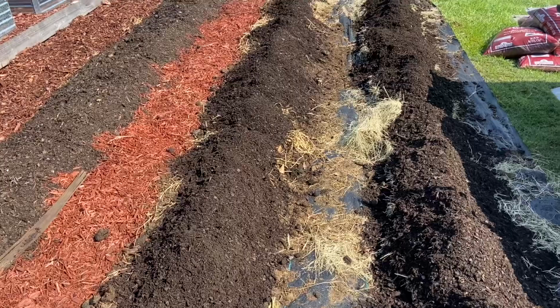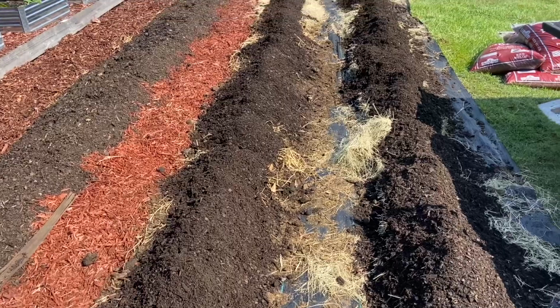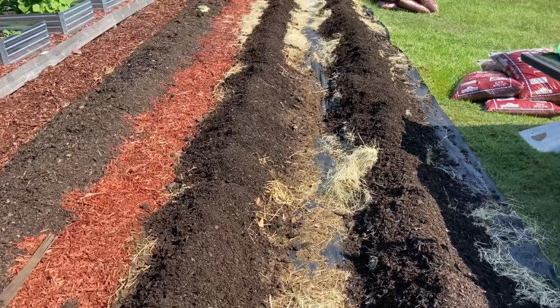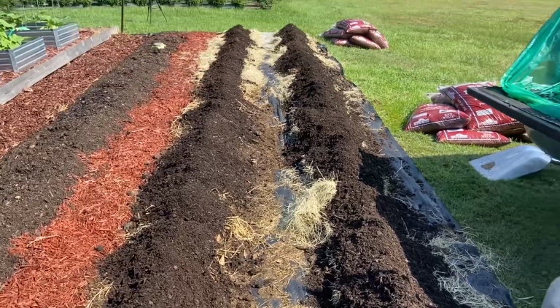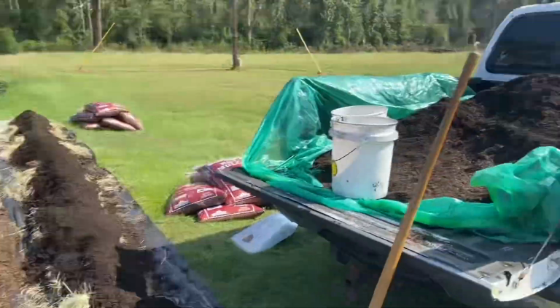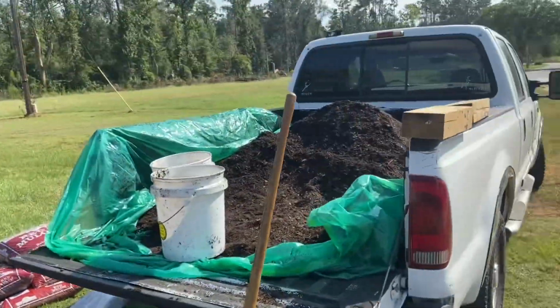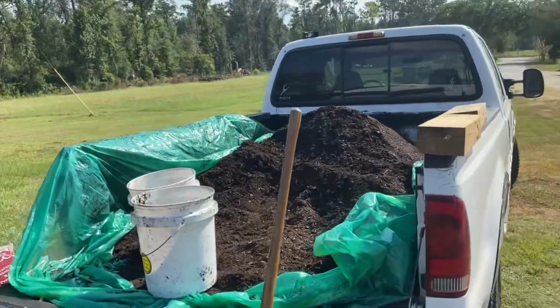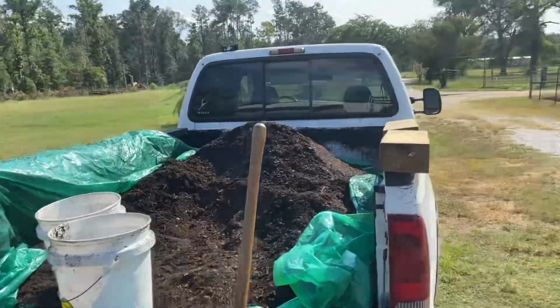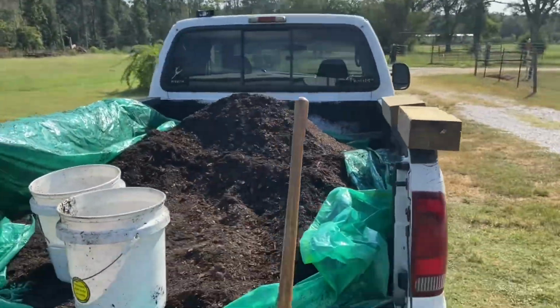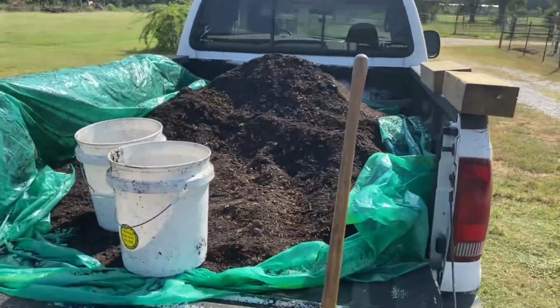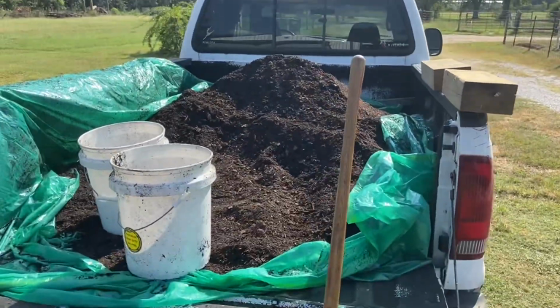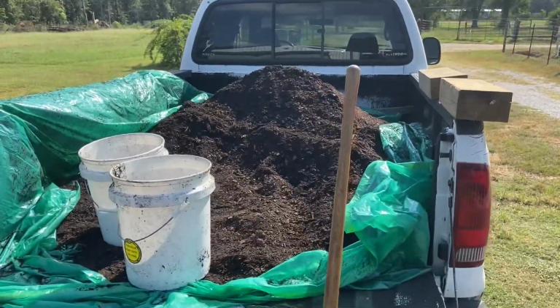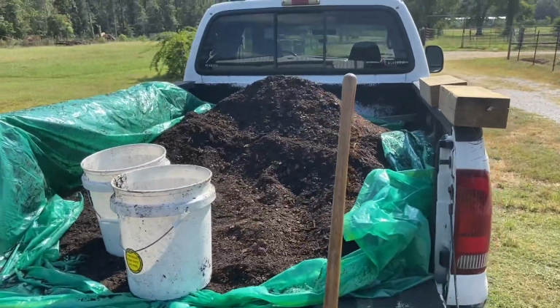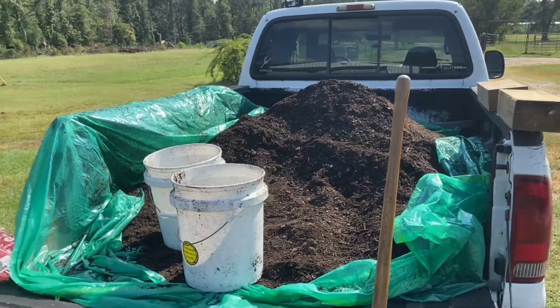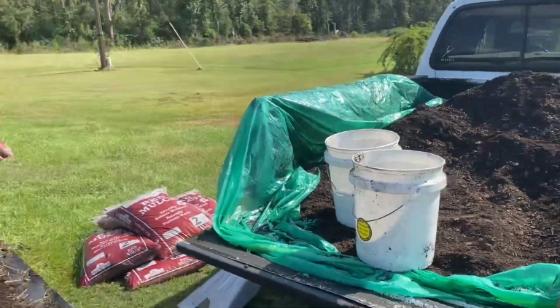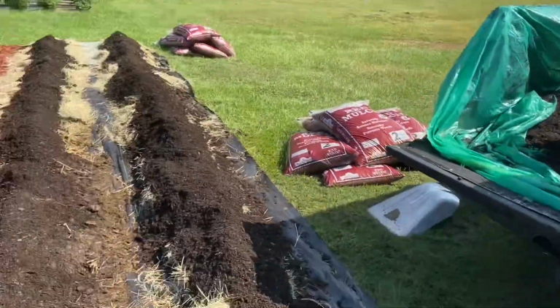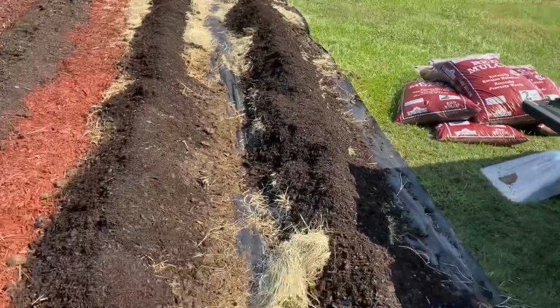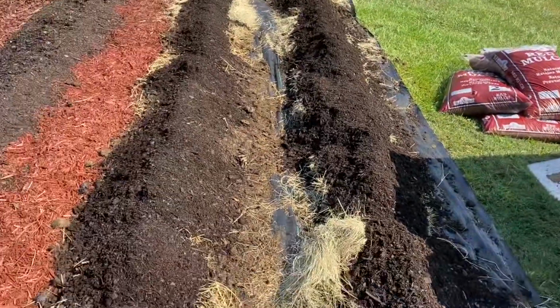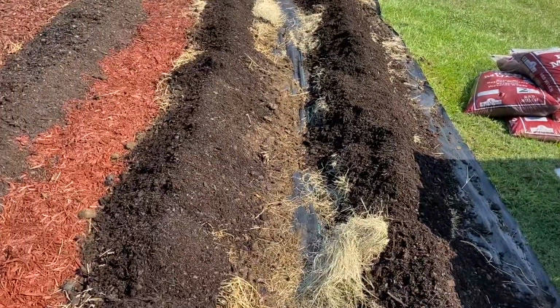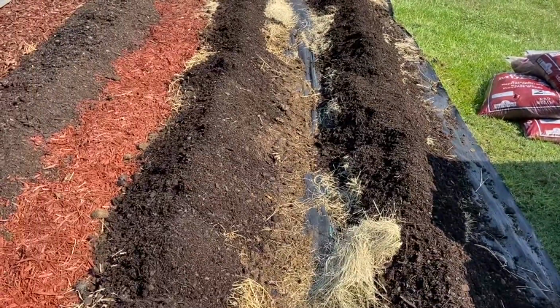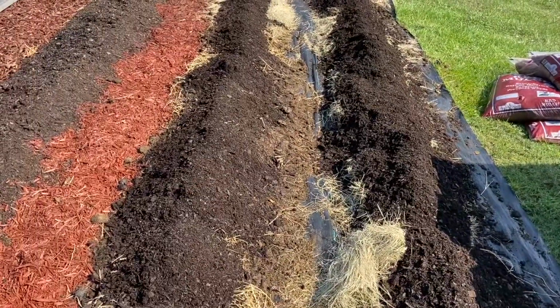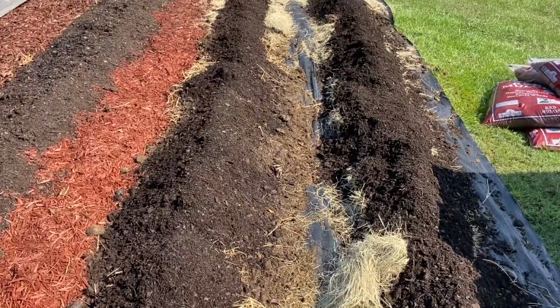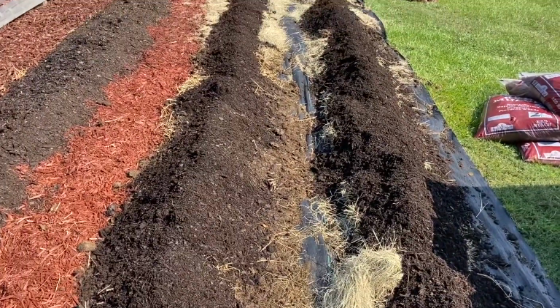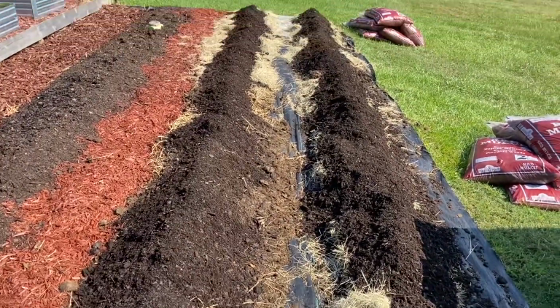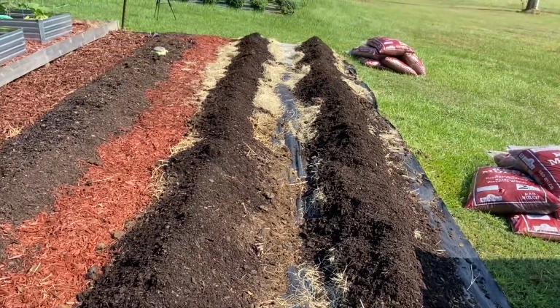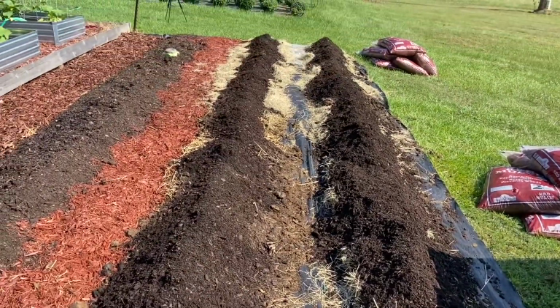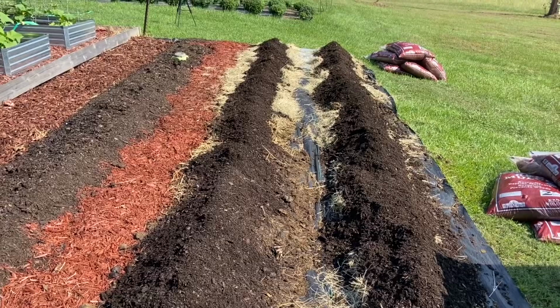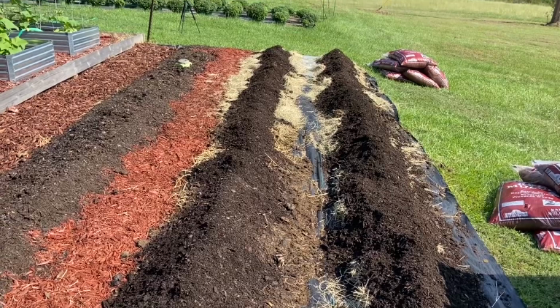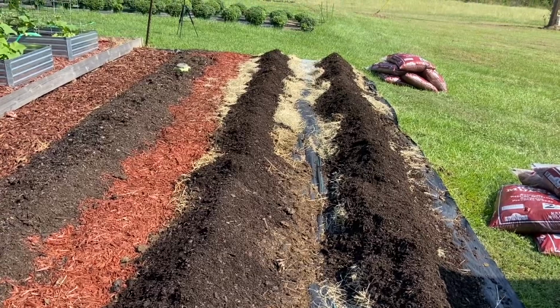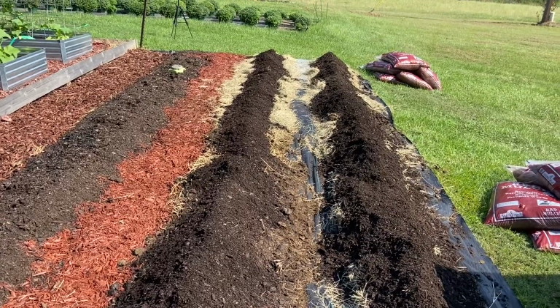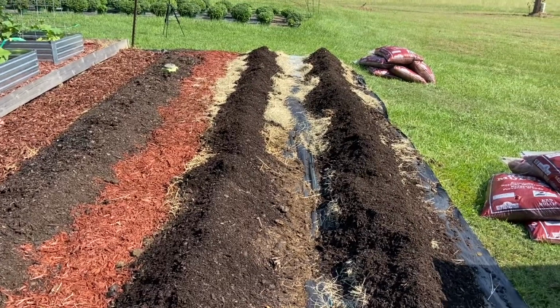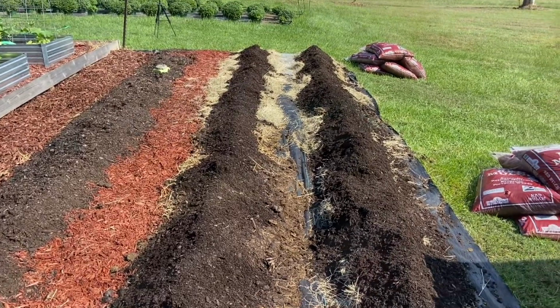We've got quite a bit of mulch left but we've got plenty of places for that to go. We'll get this red mulch down in between the rows and see how everything looks.